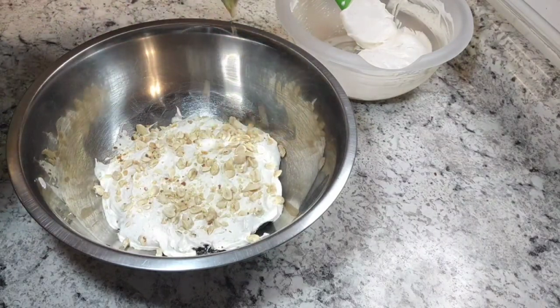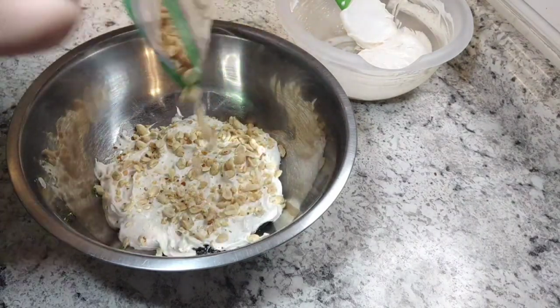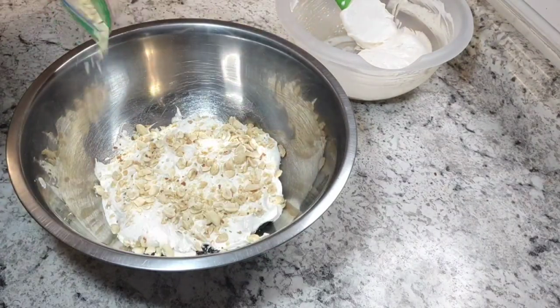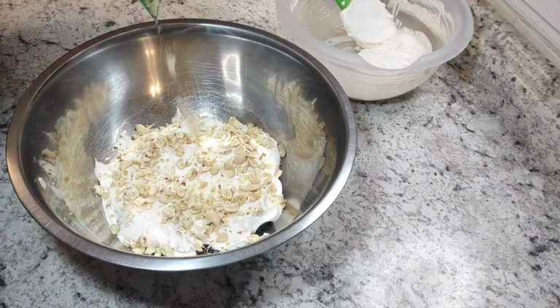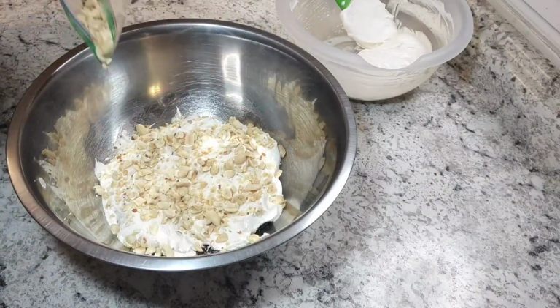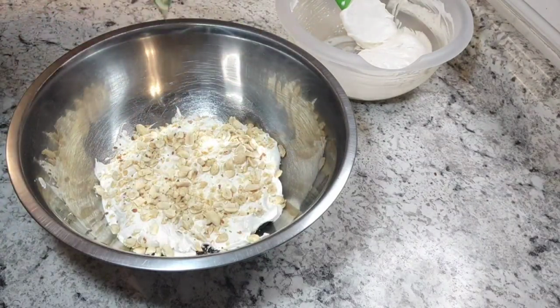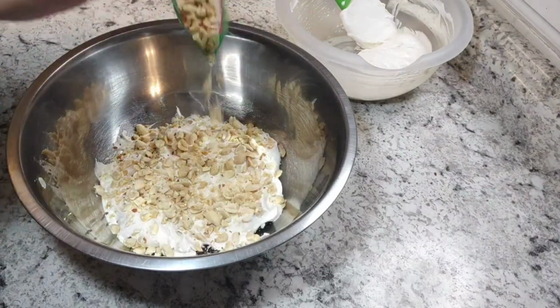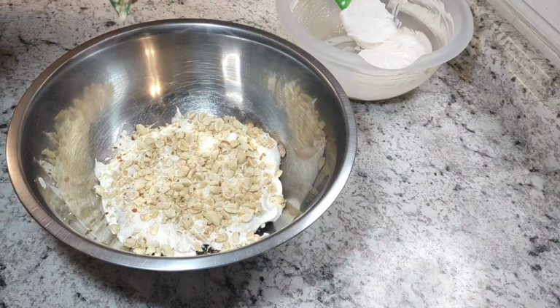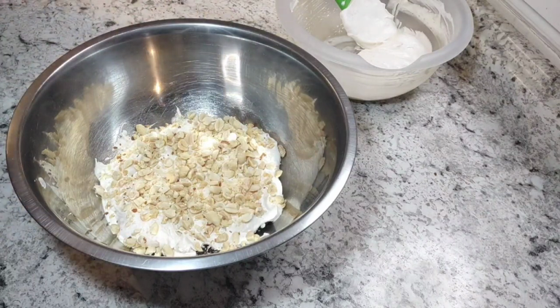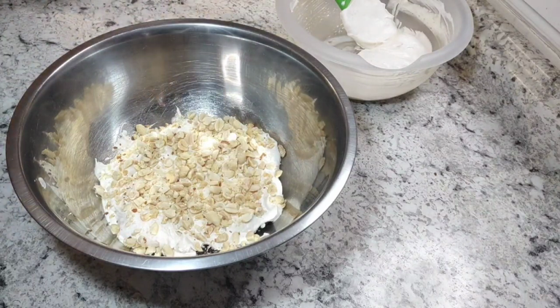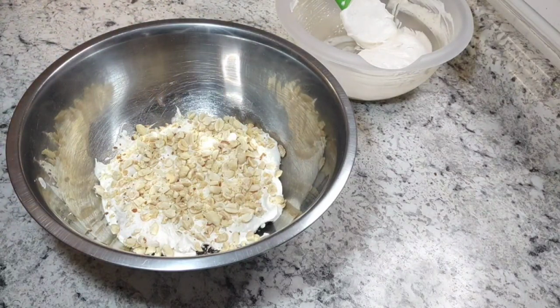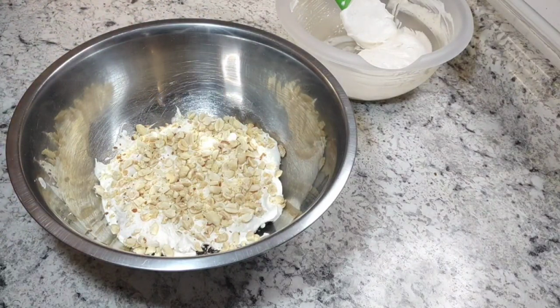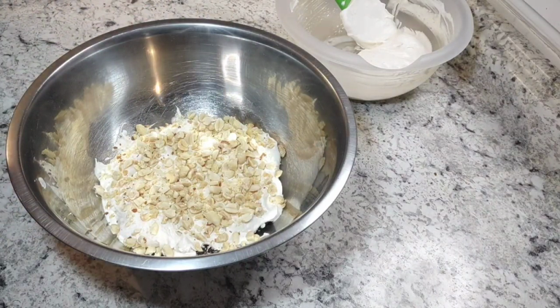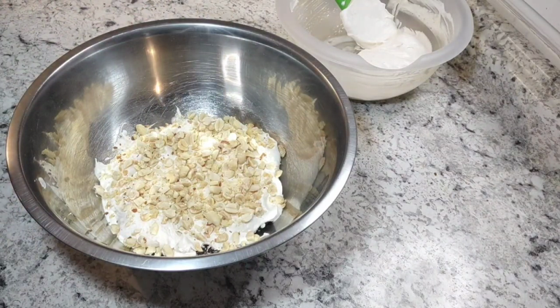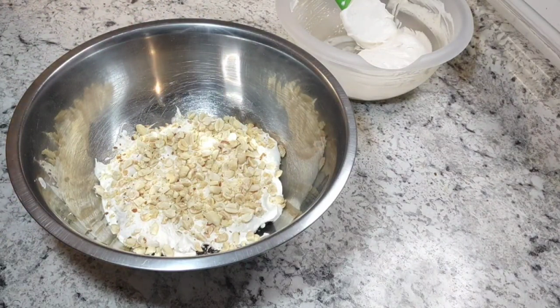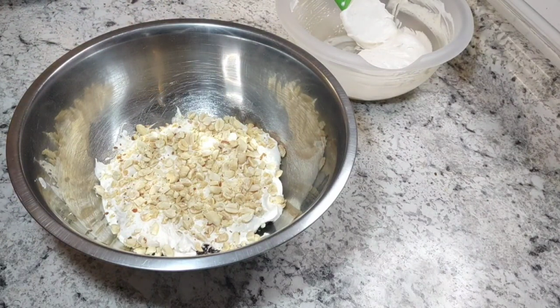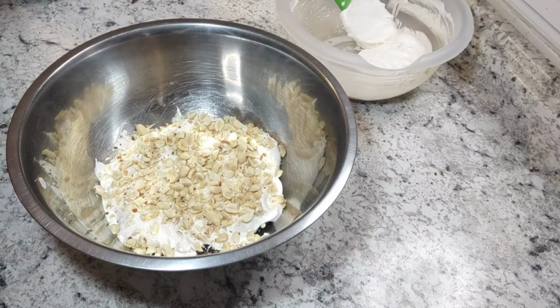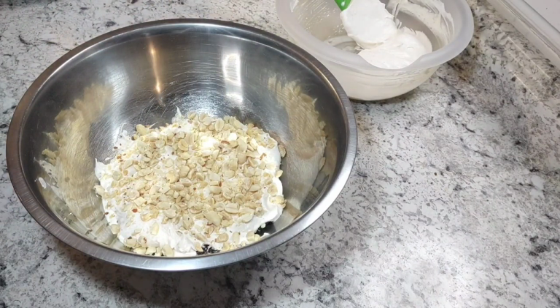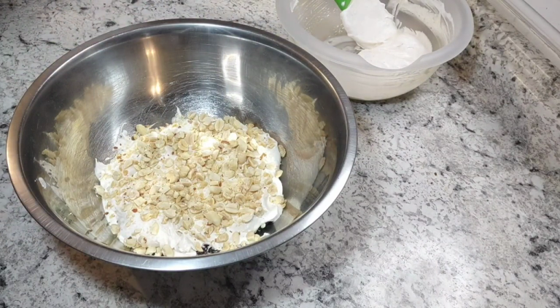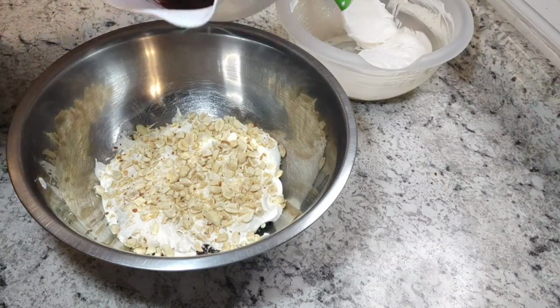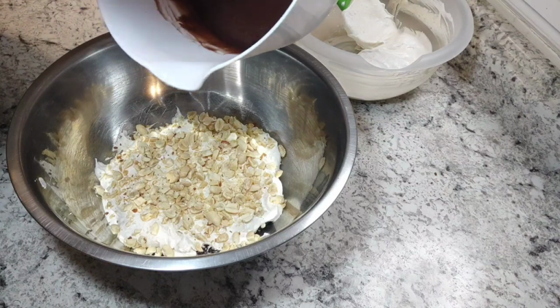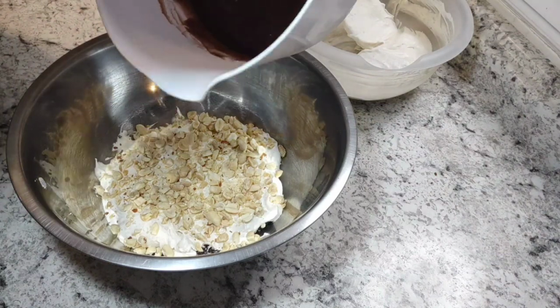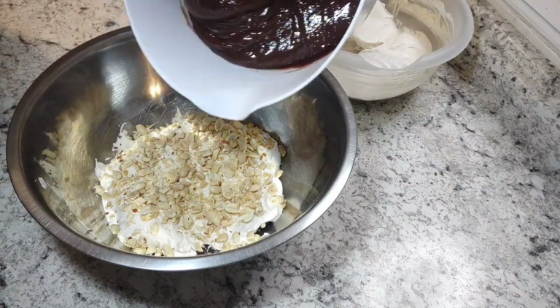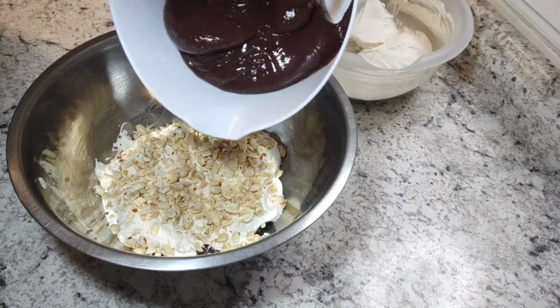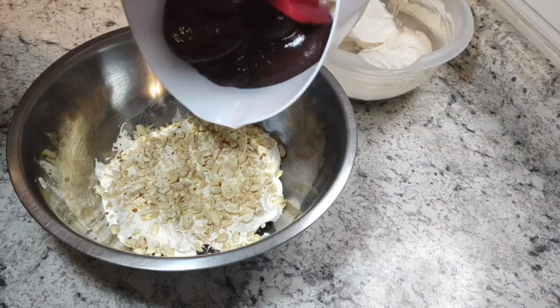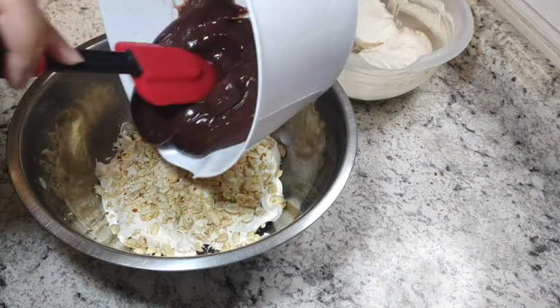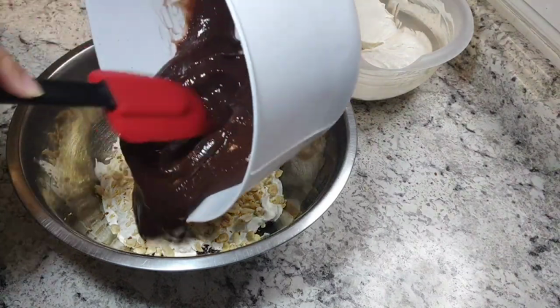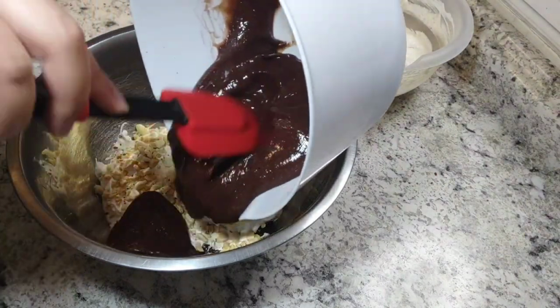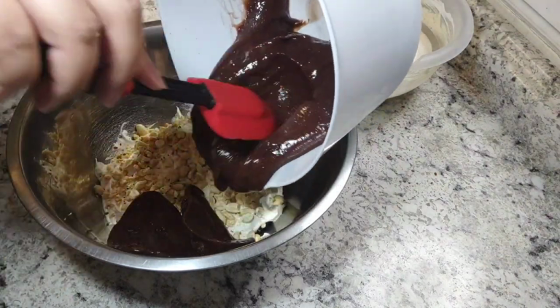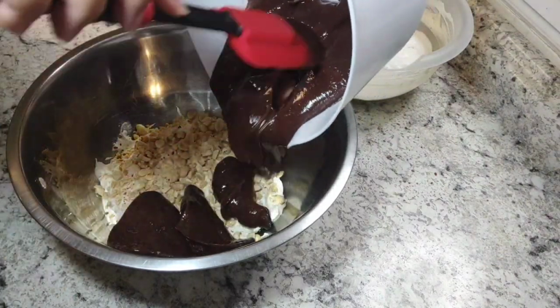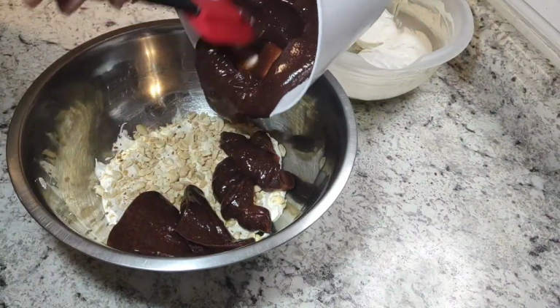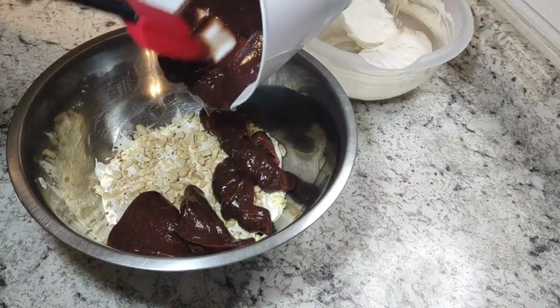By the way, I did not use all the peanuts and all the Oreo crumbles — it was a lot. I left over probably about a third of each, just so we could put extra on top of our bowls when we served it if we wanted.